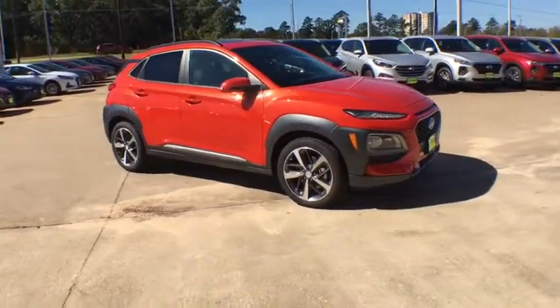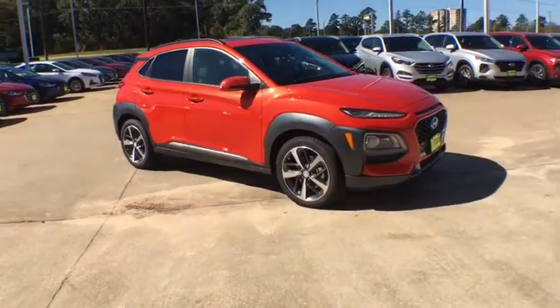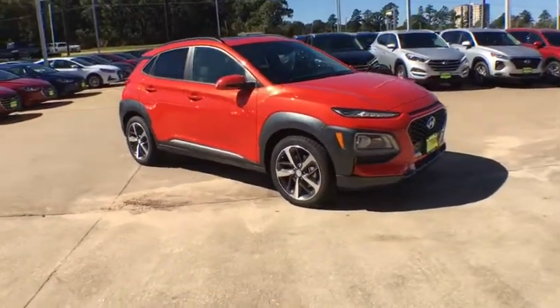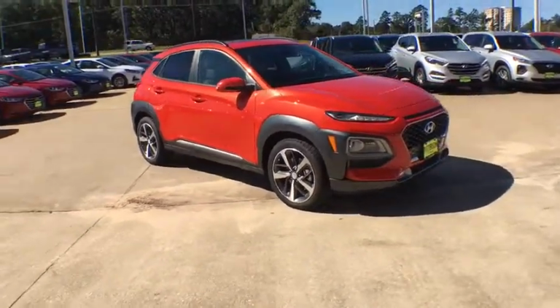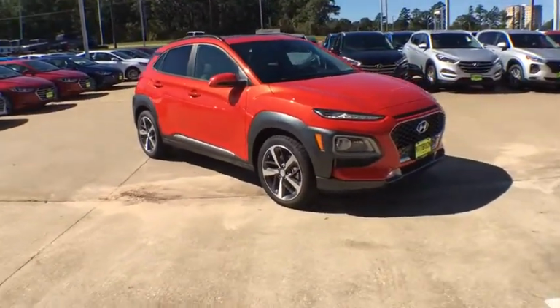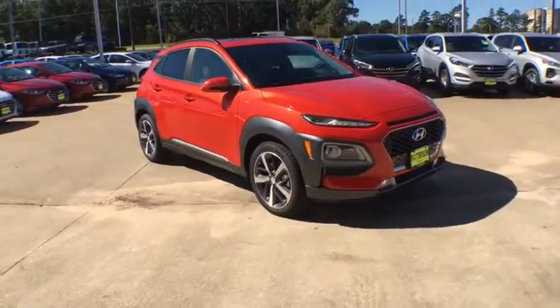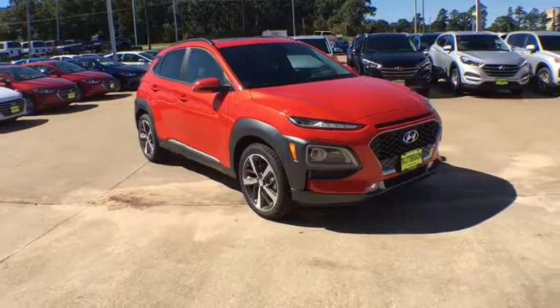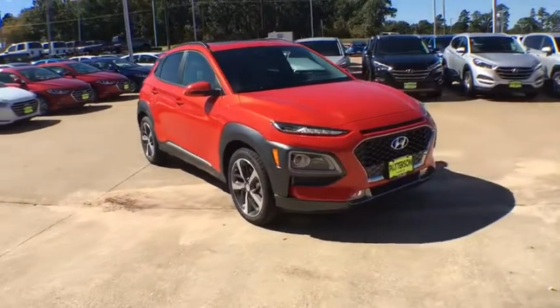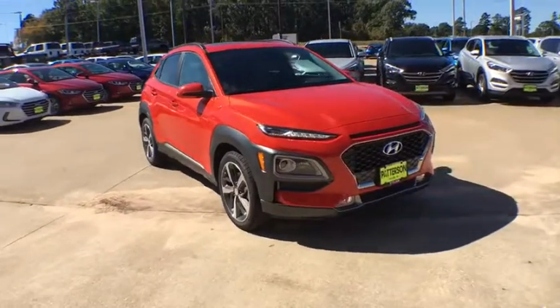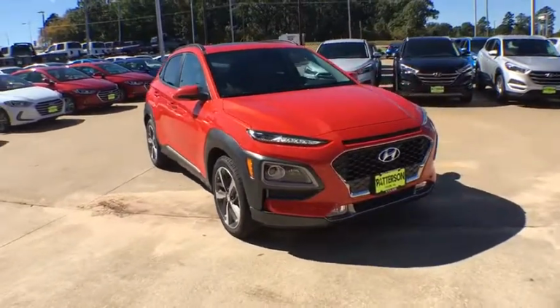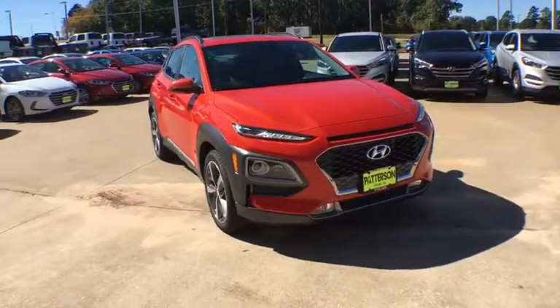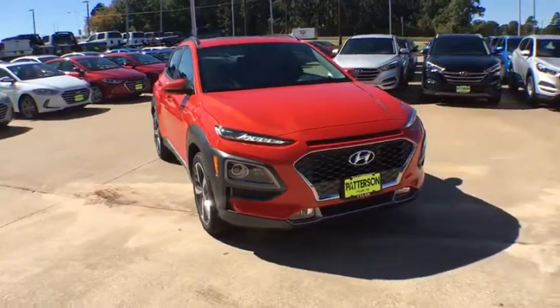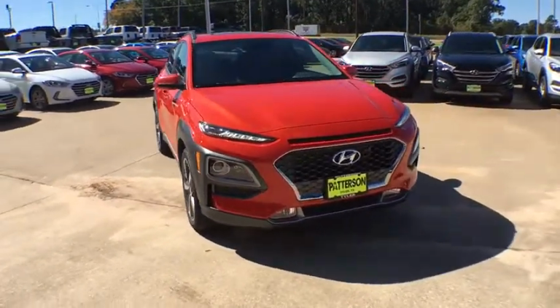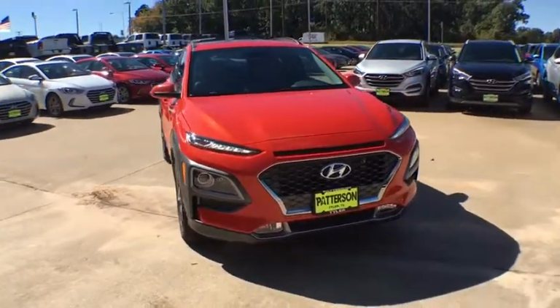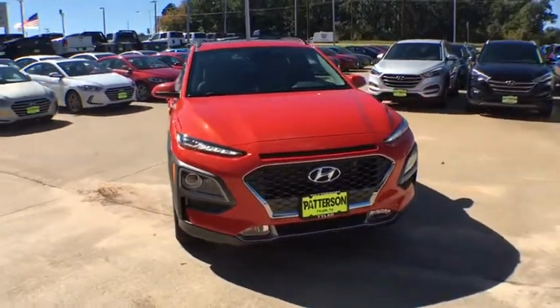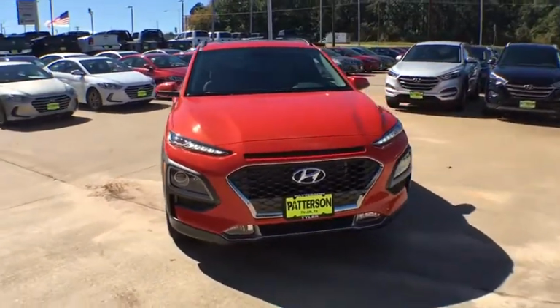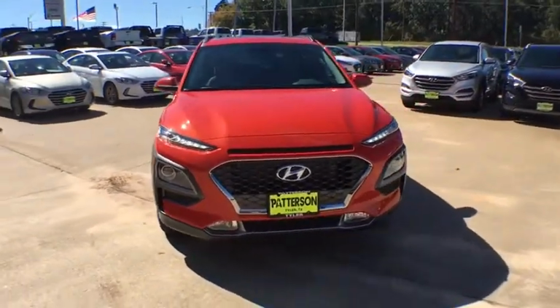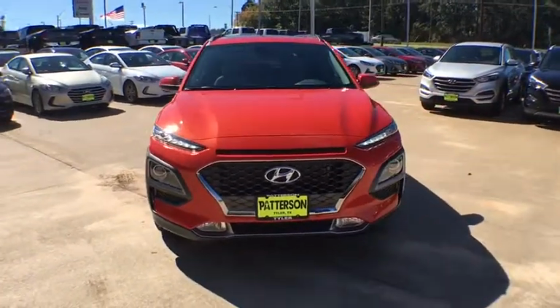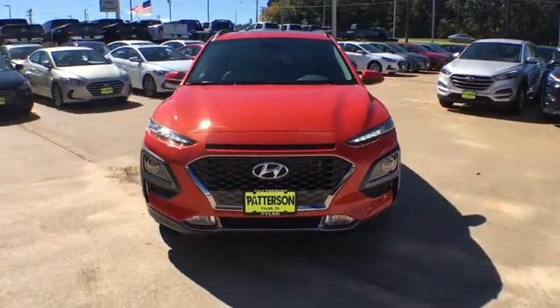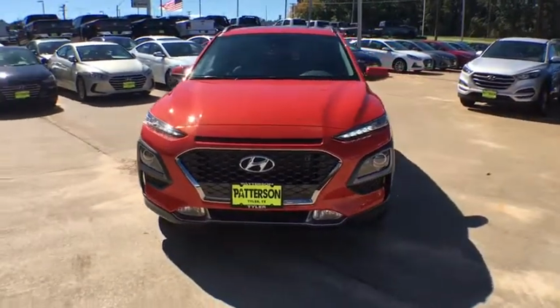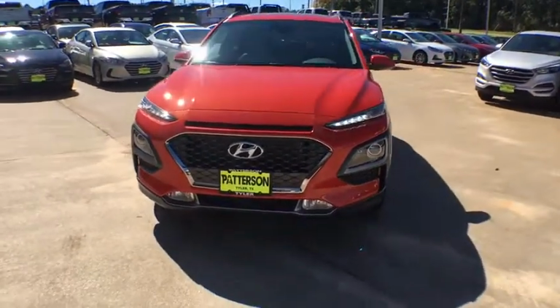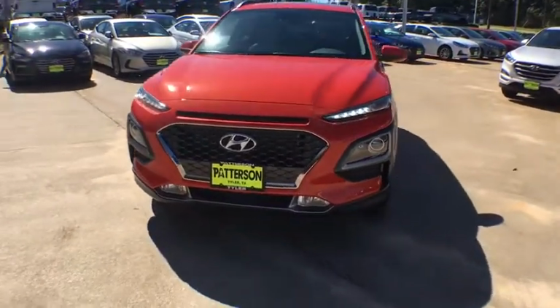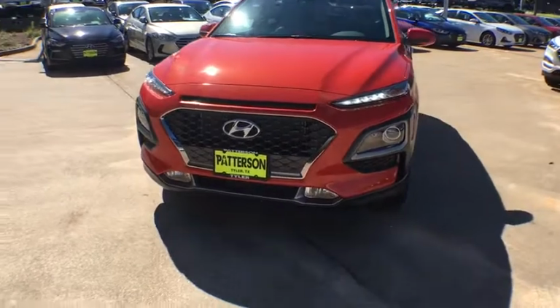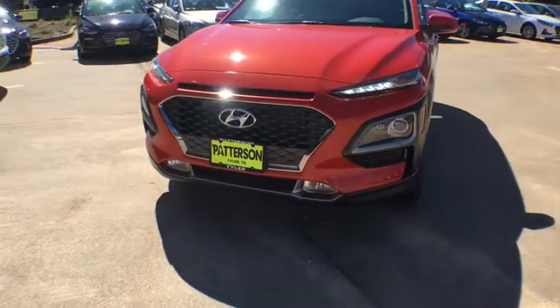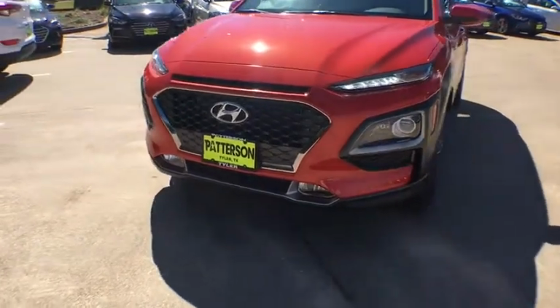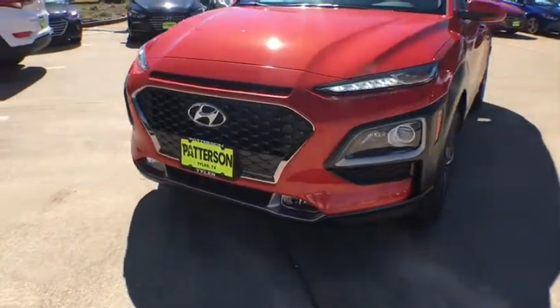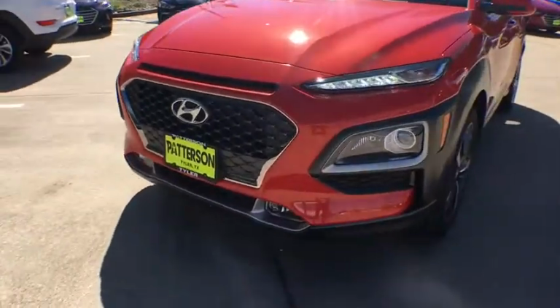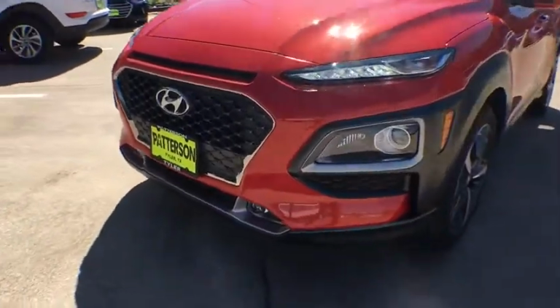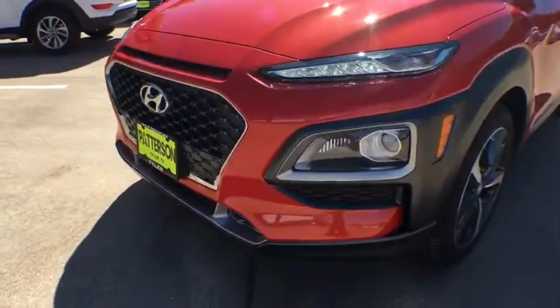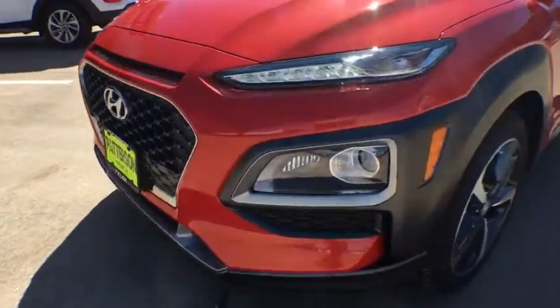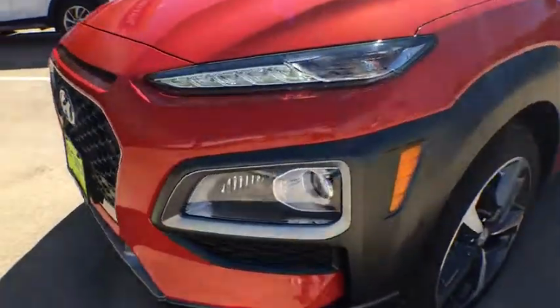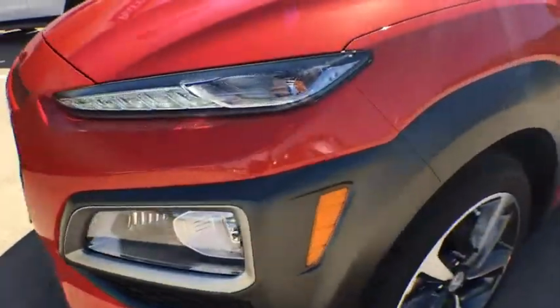Premium sound system, rear defrost, front-wheel drive, climate control, auto-off headlights, universal garage door opener, AM-FM stereo radio, passenger airbags.